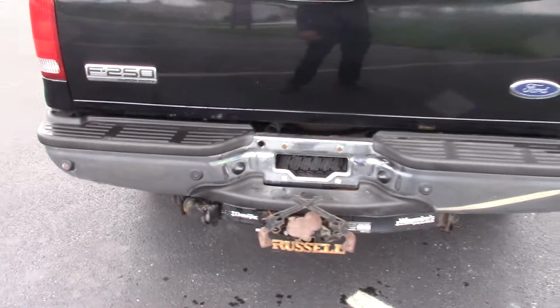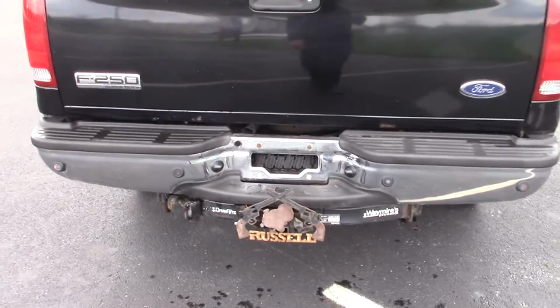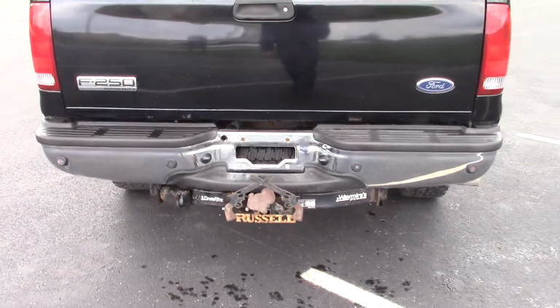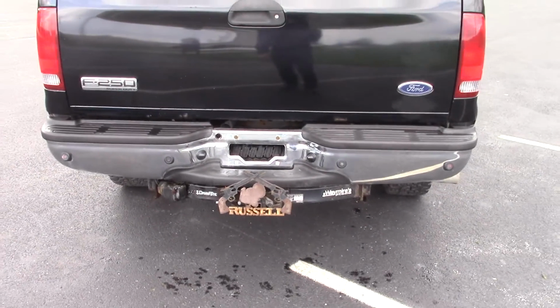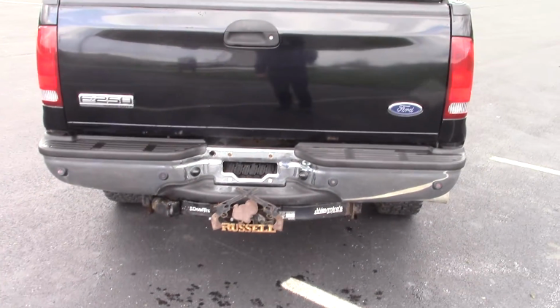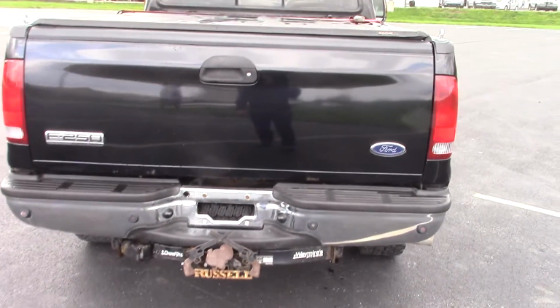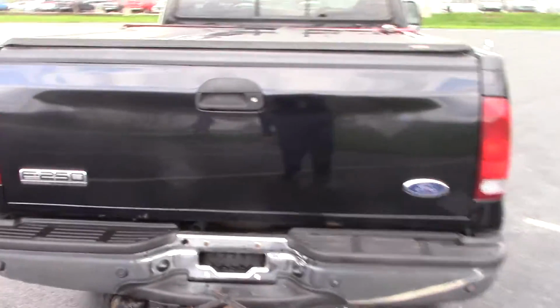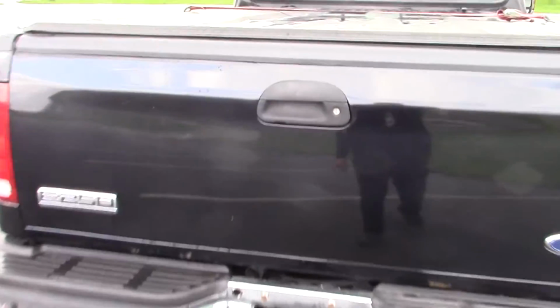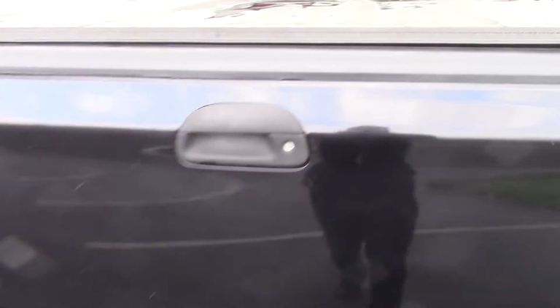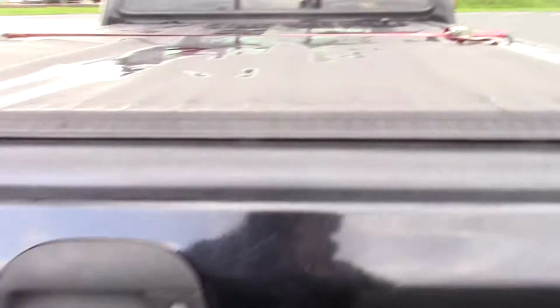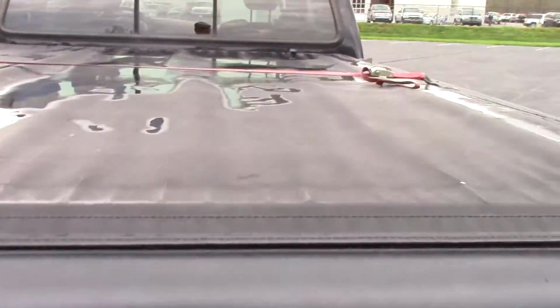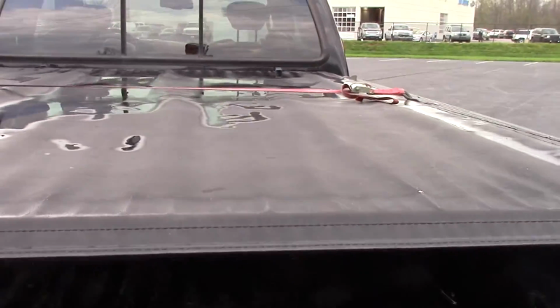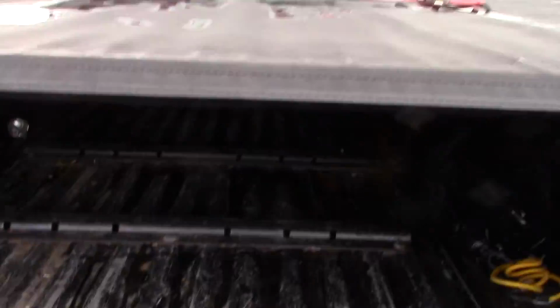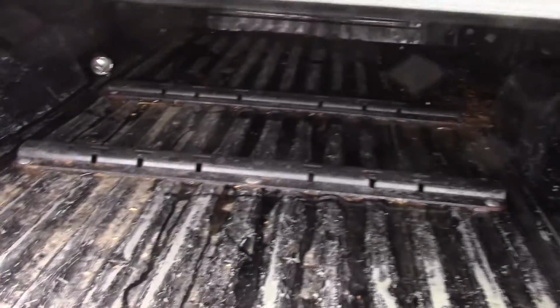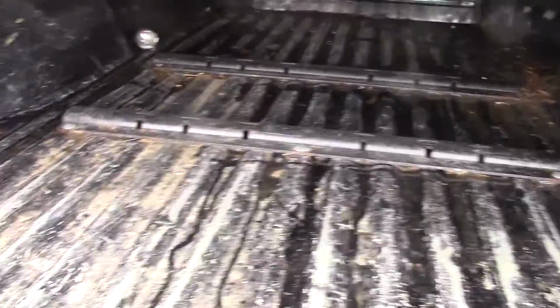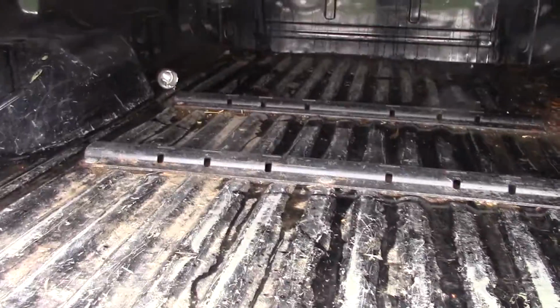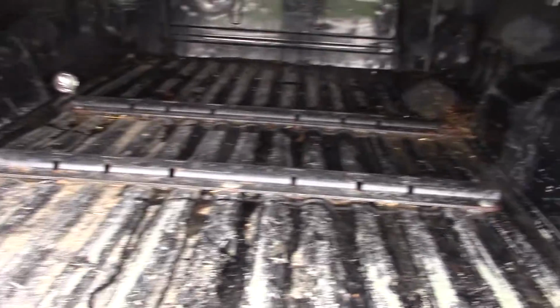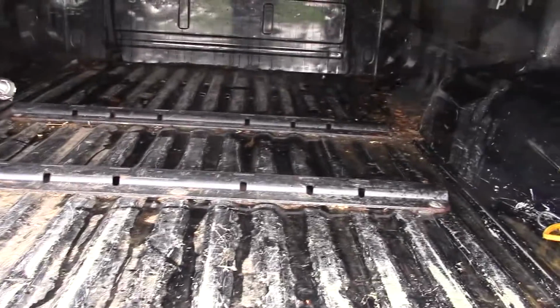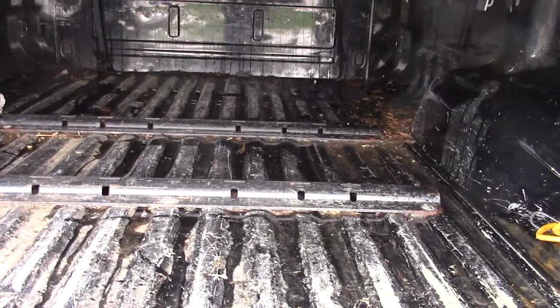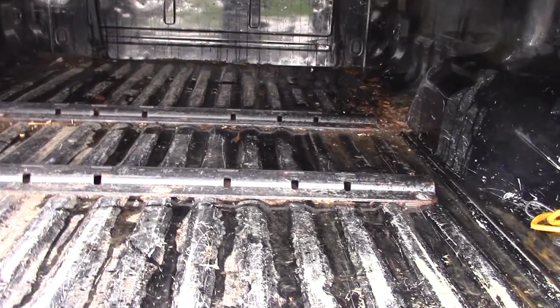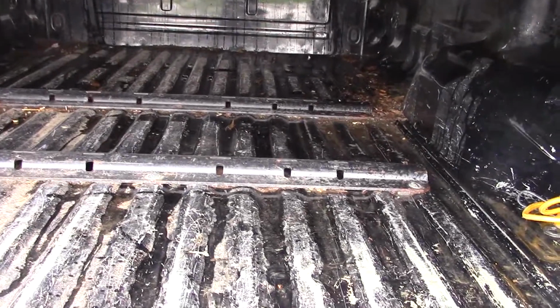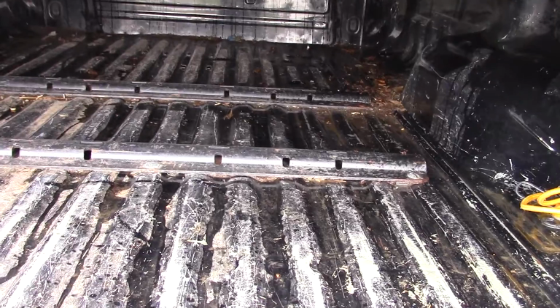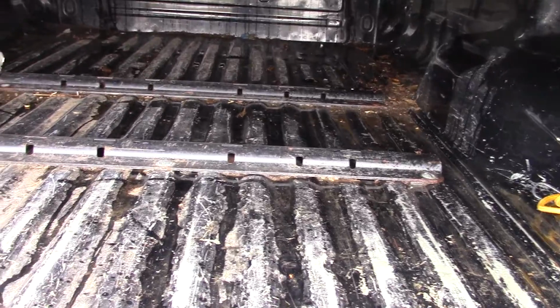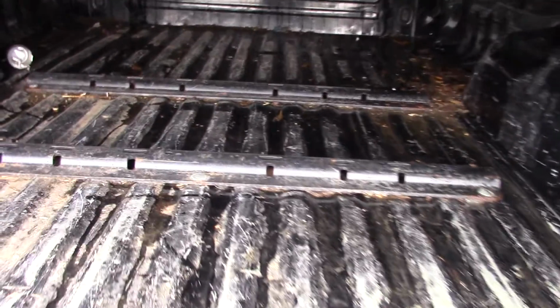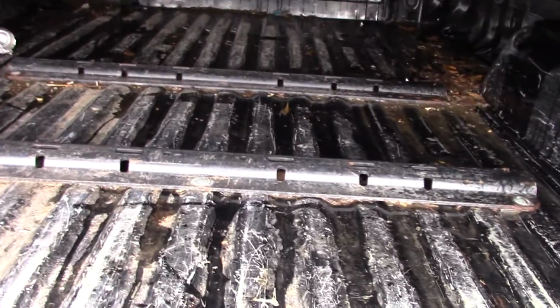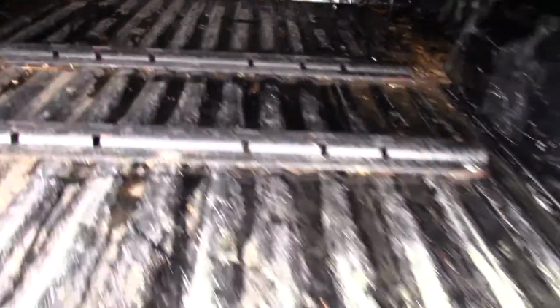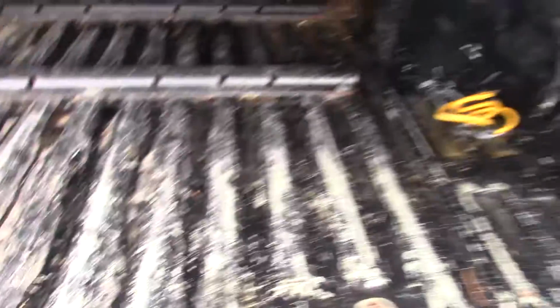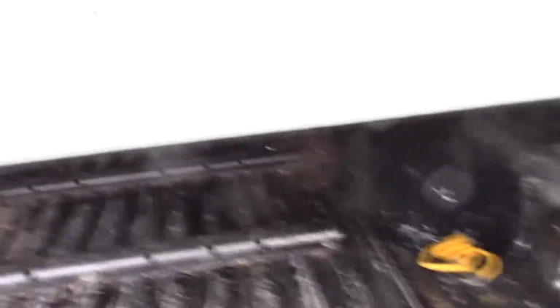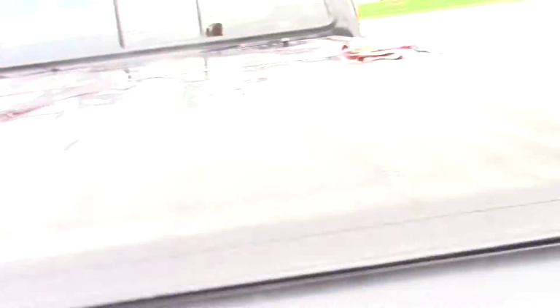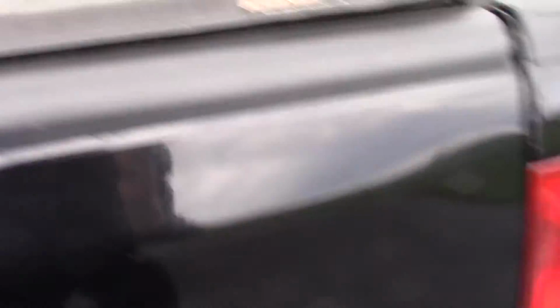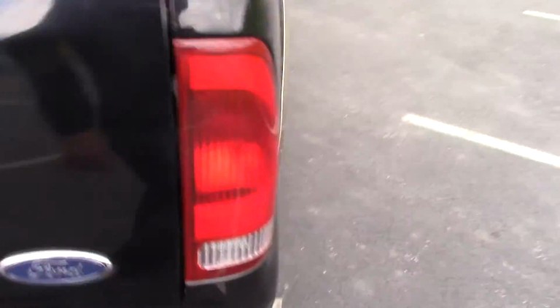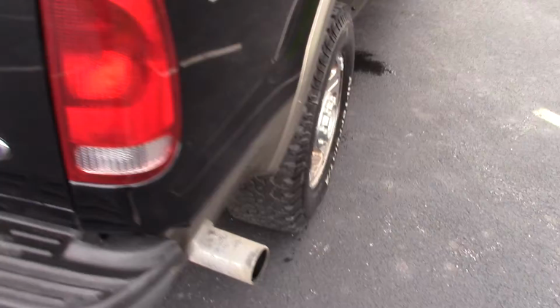This one's got backup sensors and a hitch. The soft tonneau cover. And it looks like you're set up for a fifth wheel or gooseneck prep package back here, depending on what your towing needs may be.